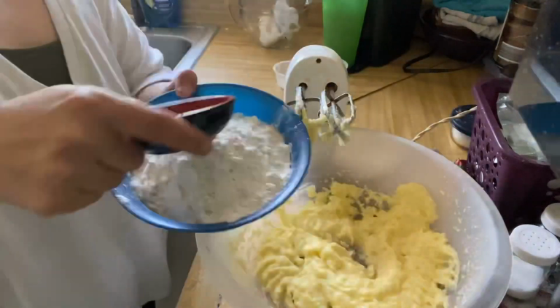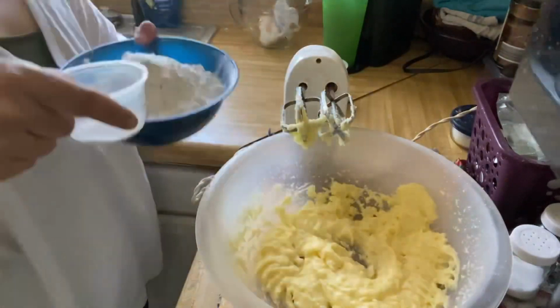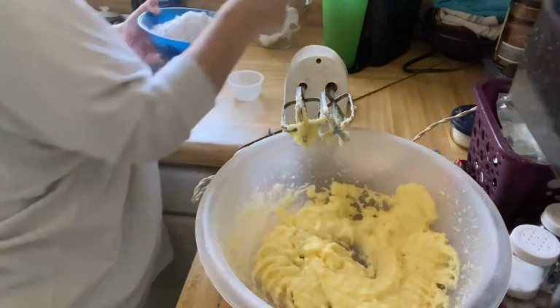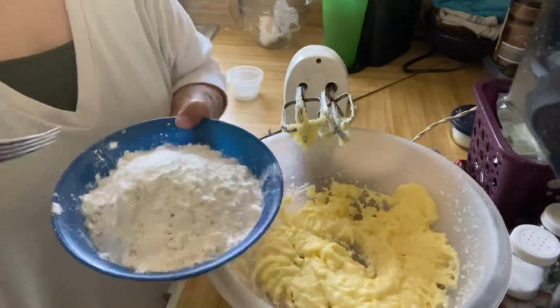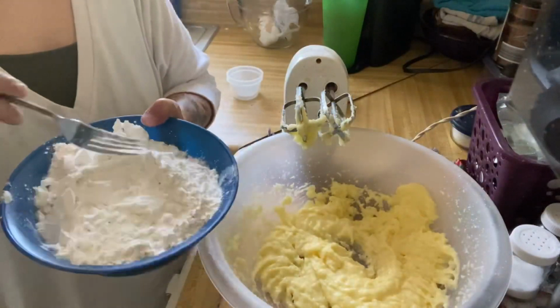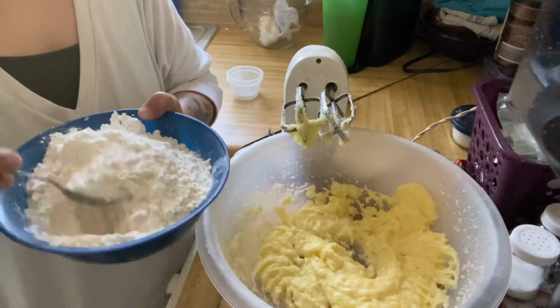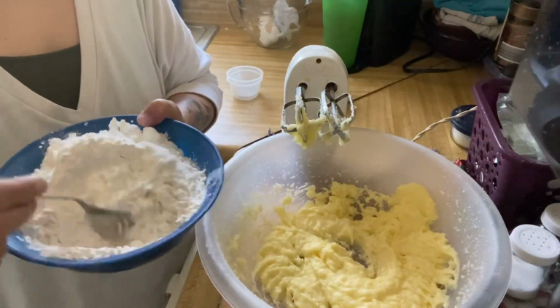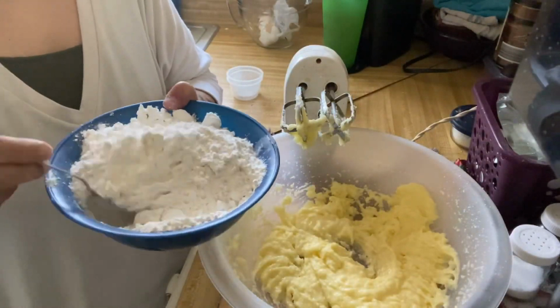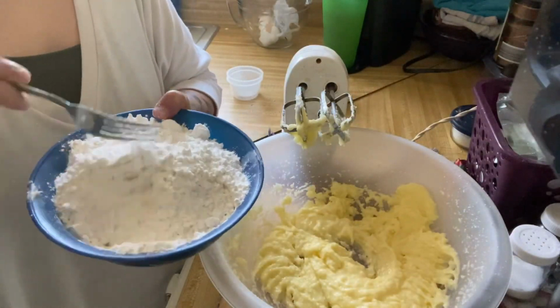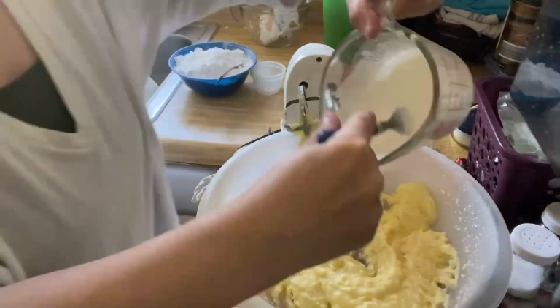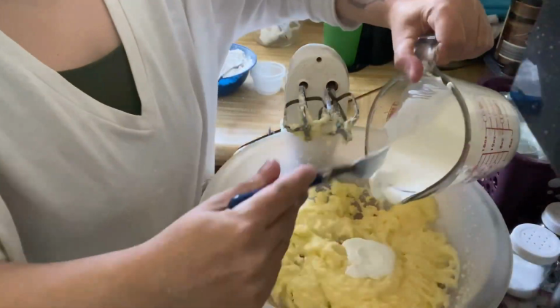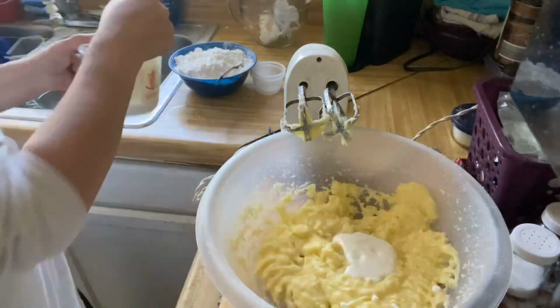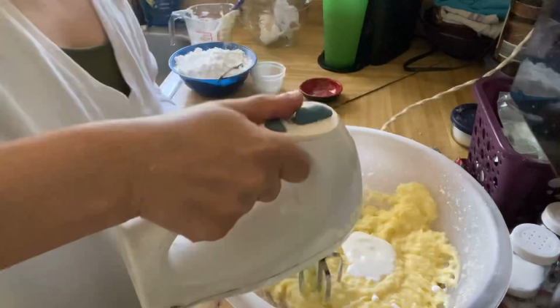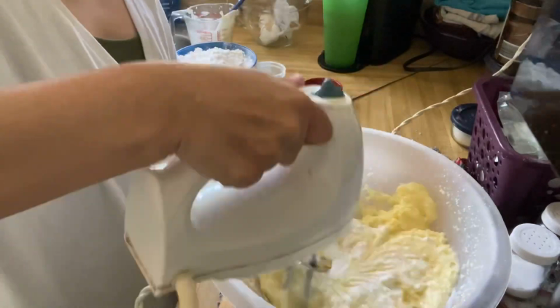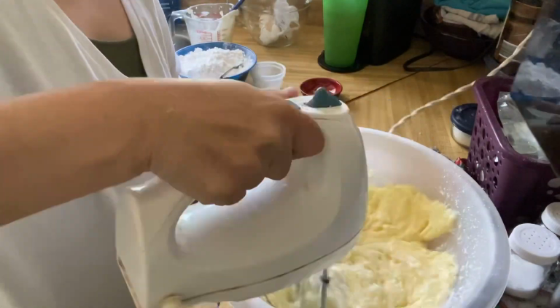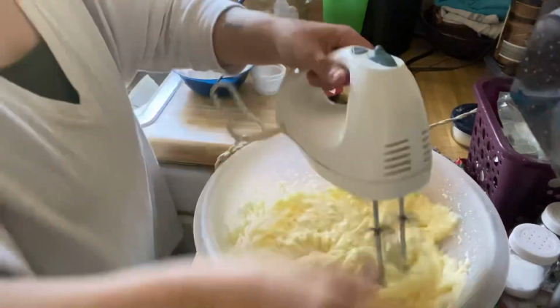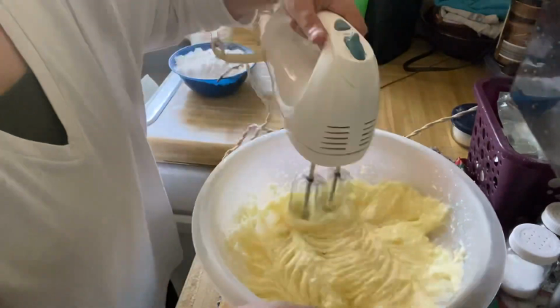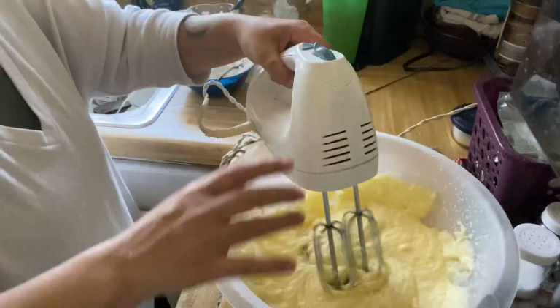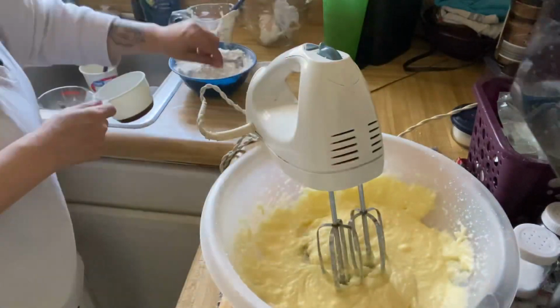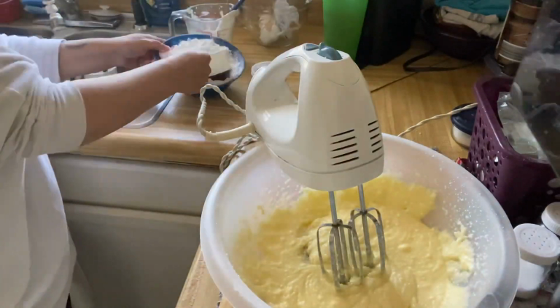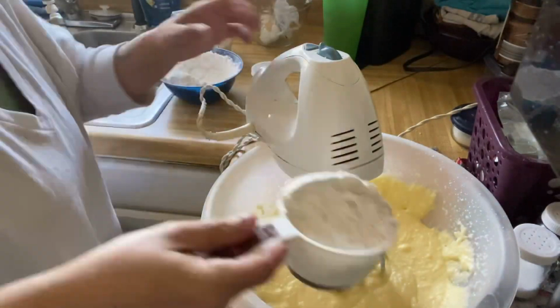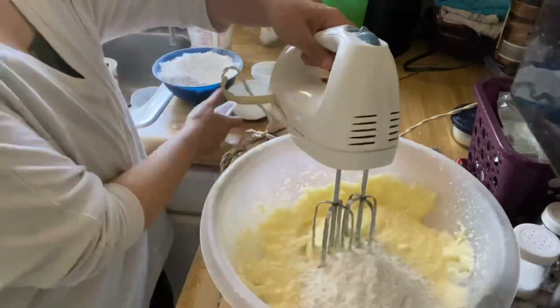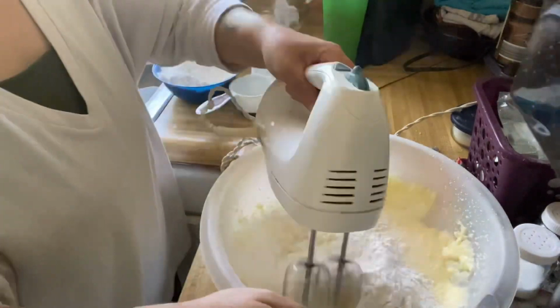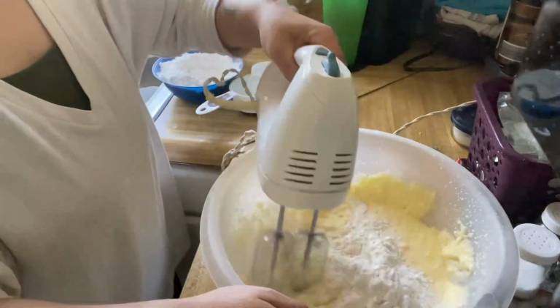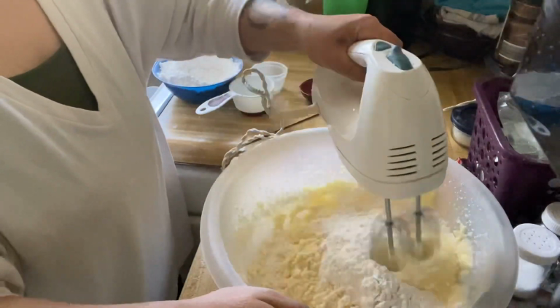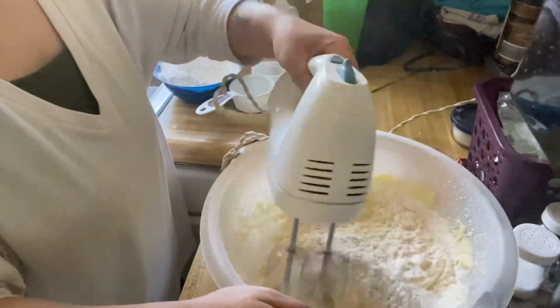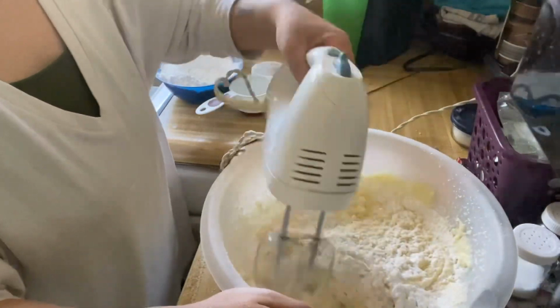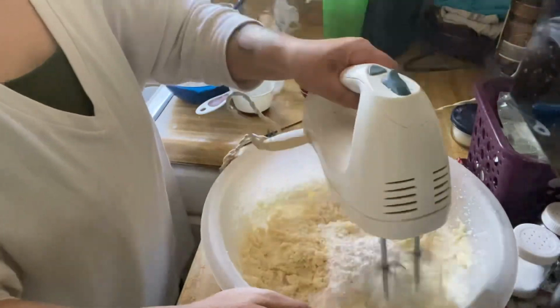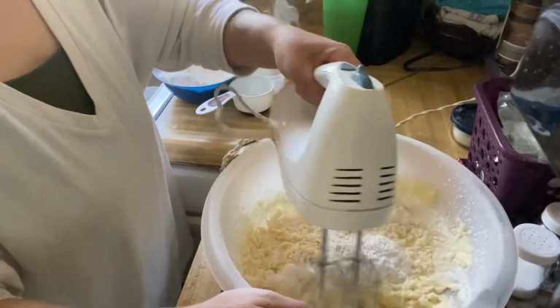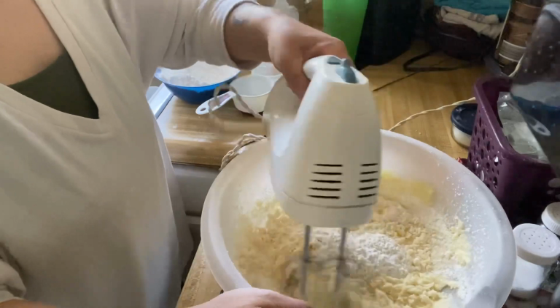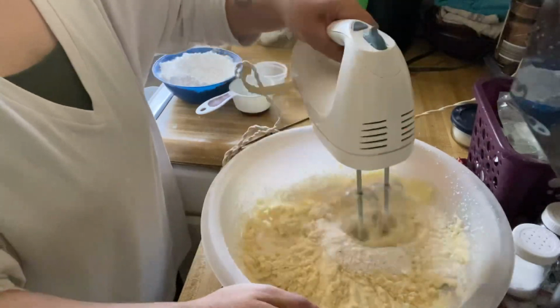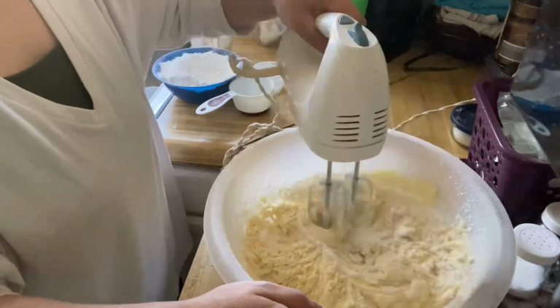Go ahead and add your baking soda, baking powder, and salt to your flour. Then add your buttermilk and flour mixture to your creamed butter, slowly alternating between the two.